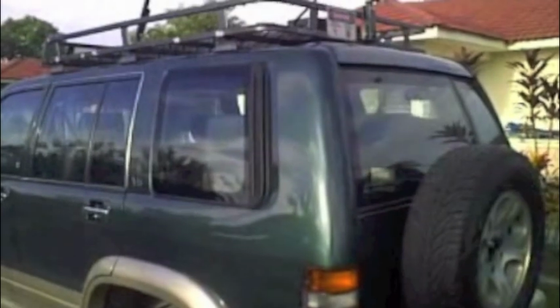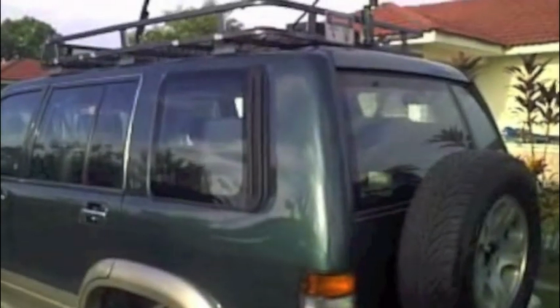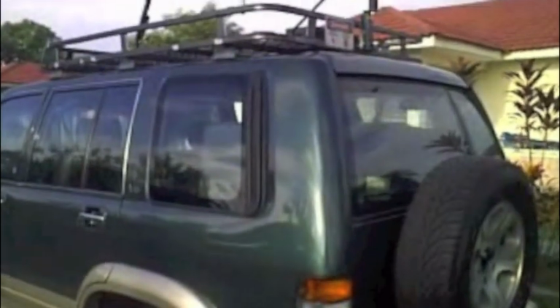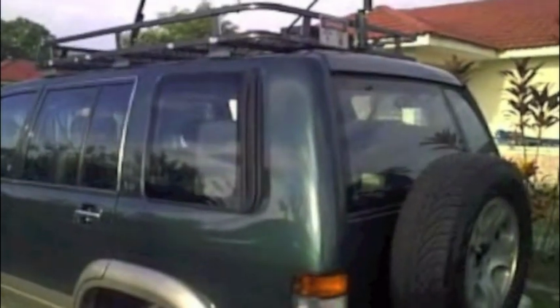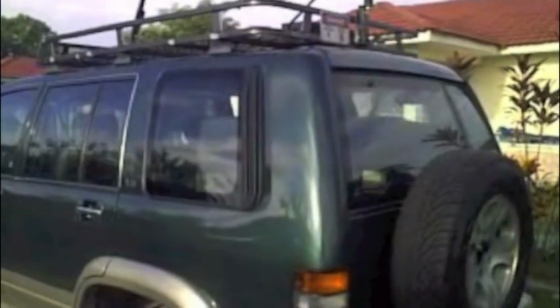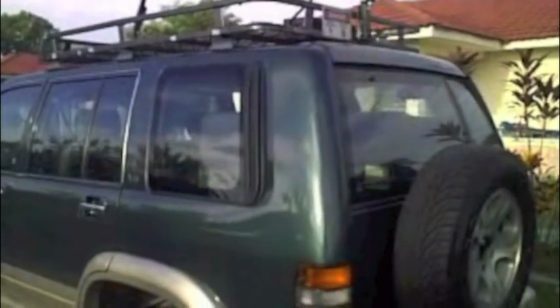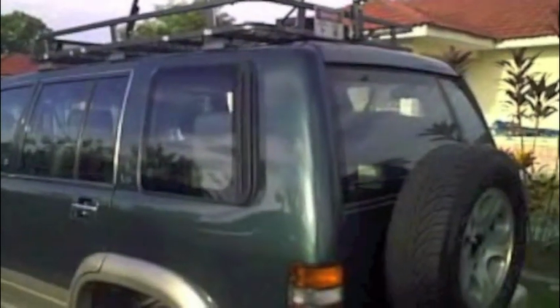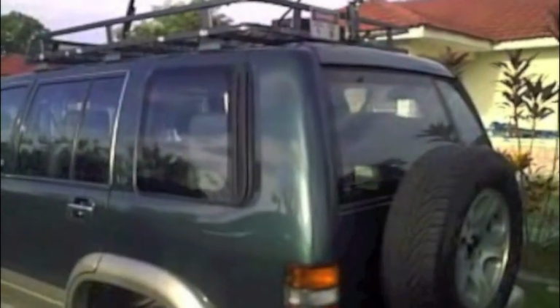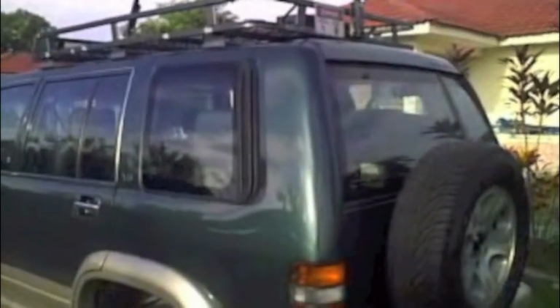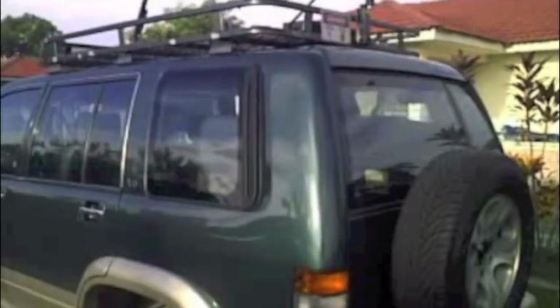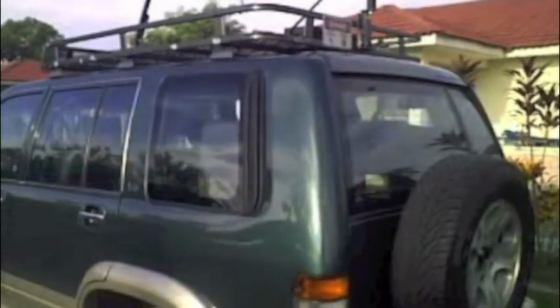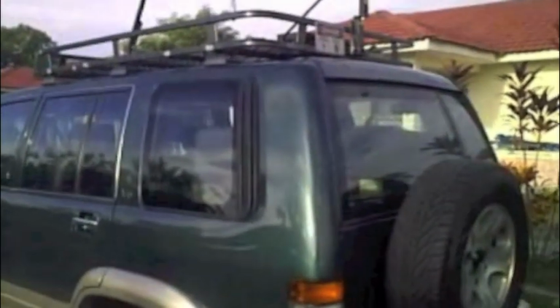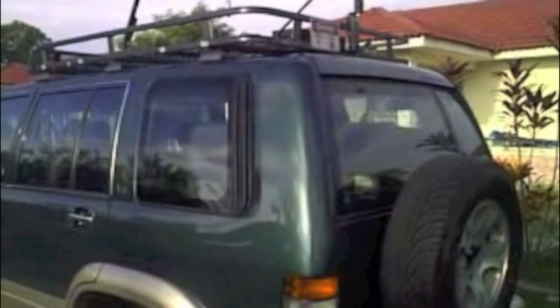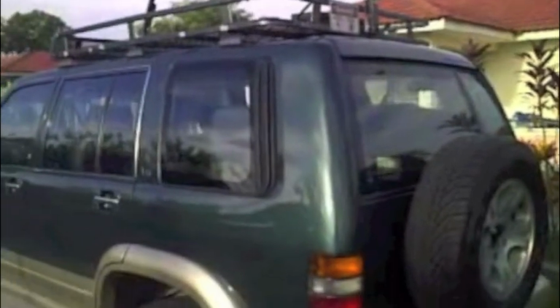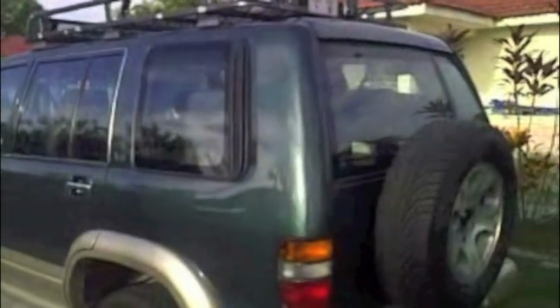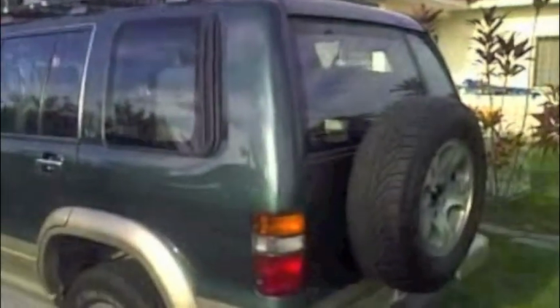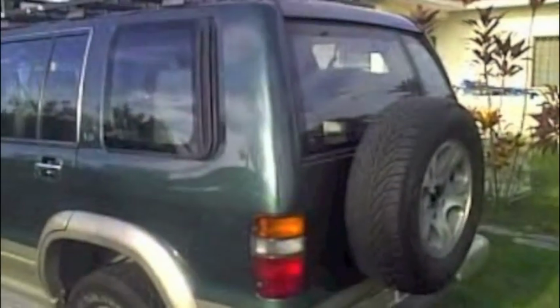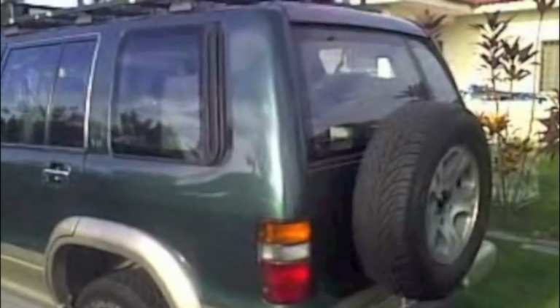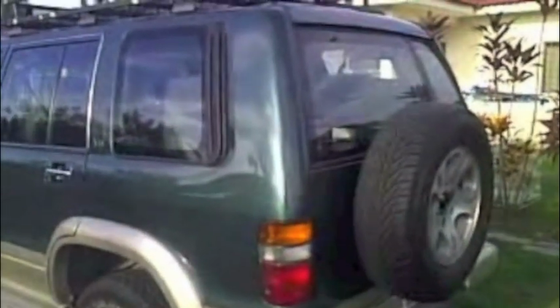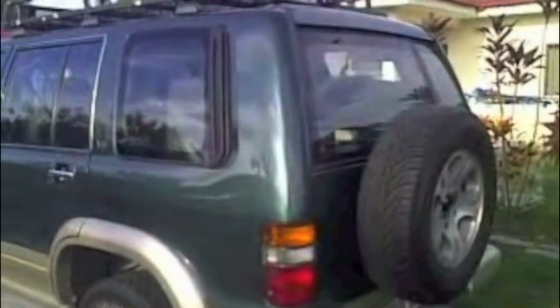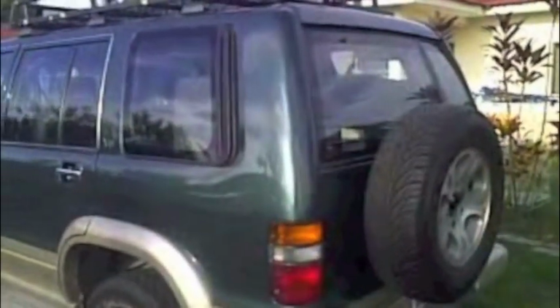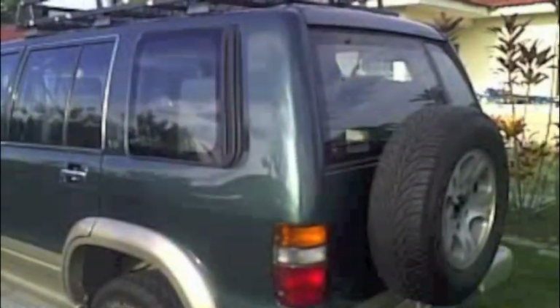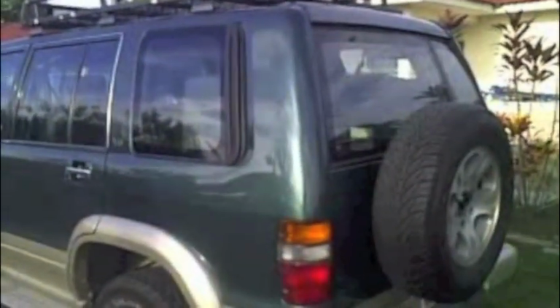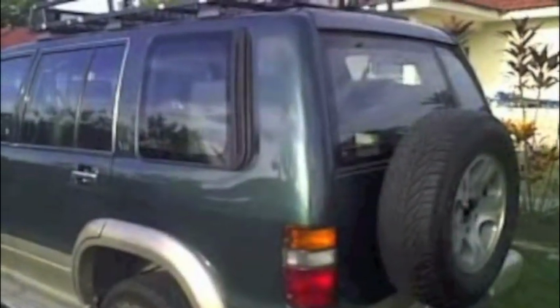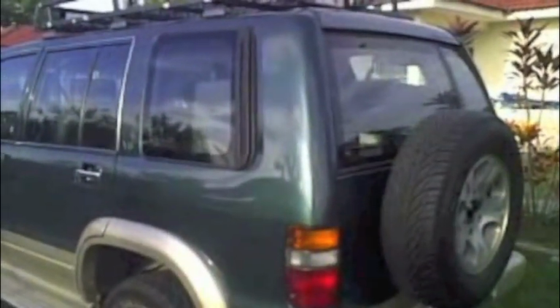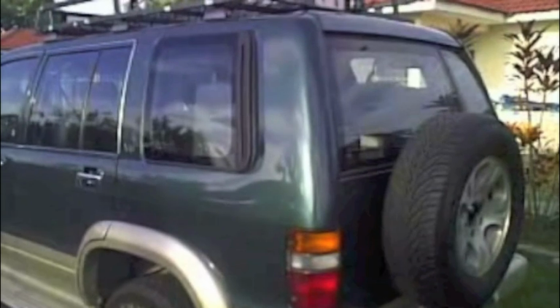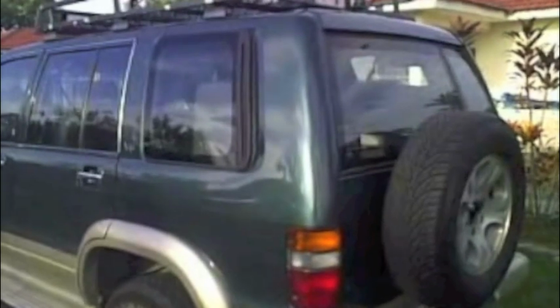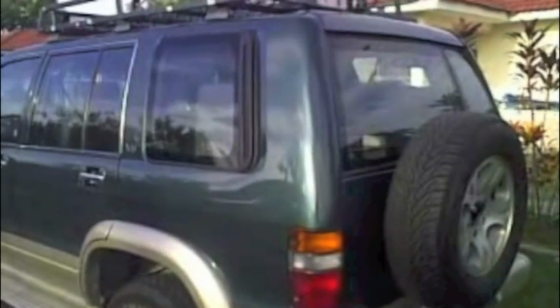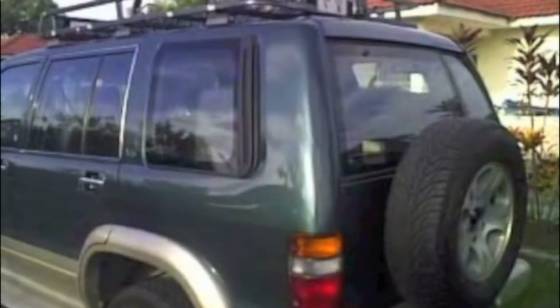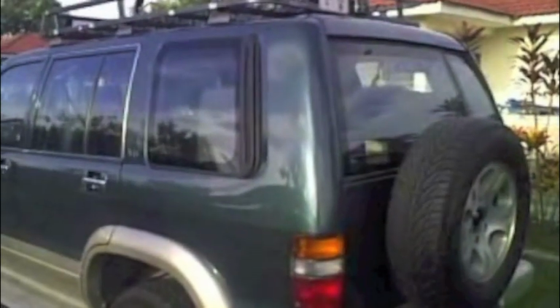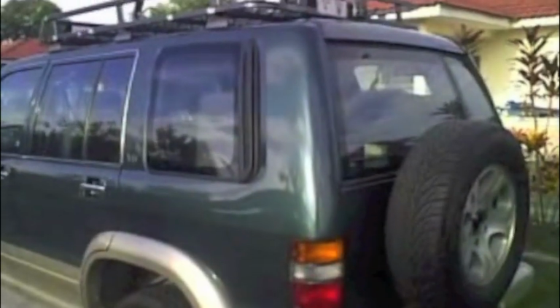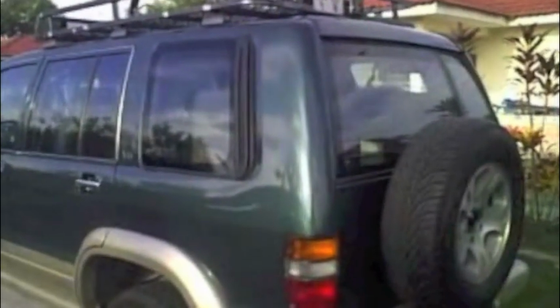Let me give you a very quick run-through of my mobile setup. This is my car — an Isuzu Trooper, year model 1997. It's an old car.